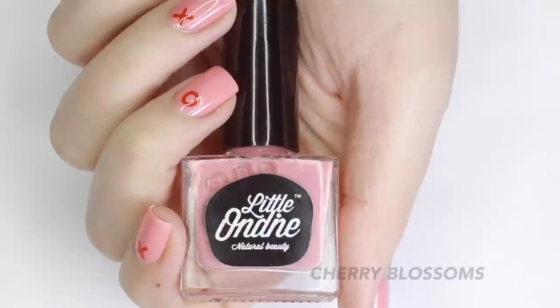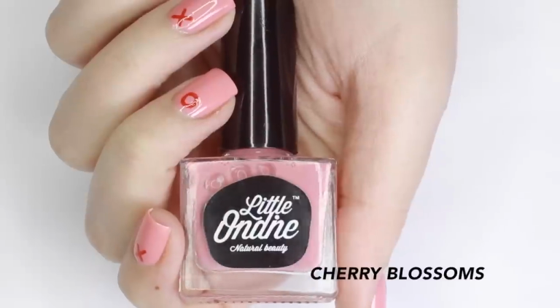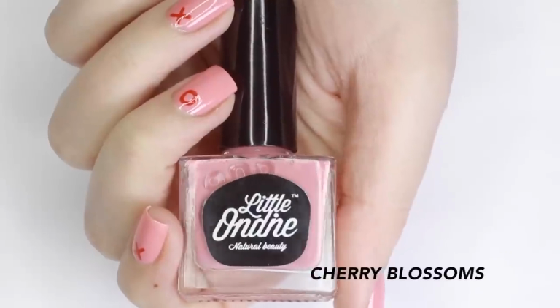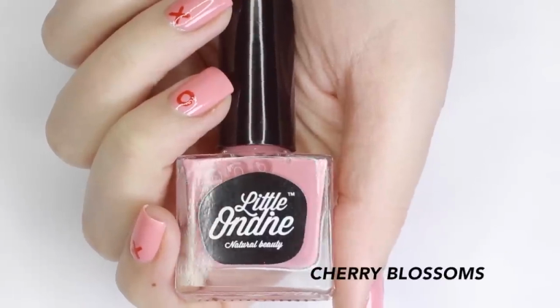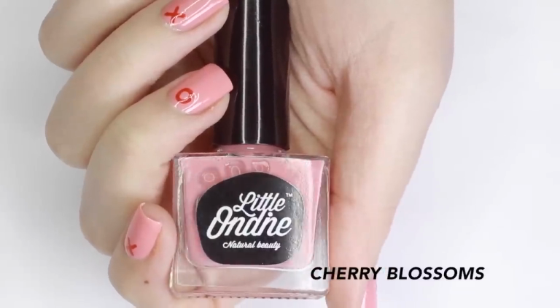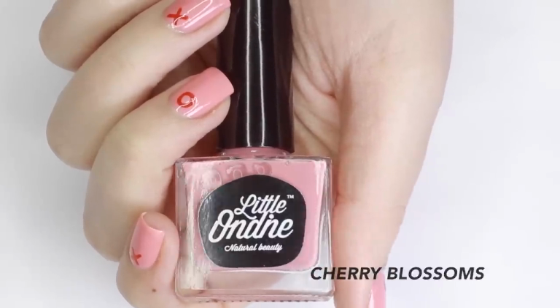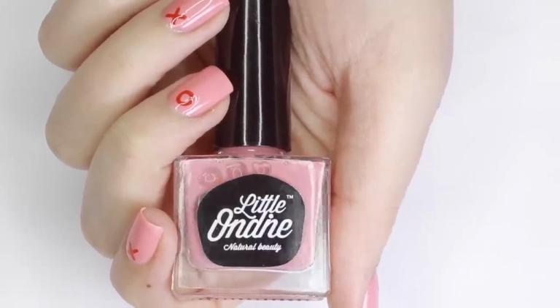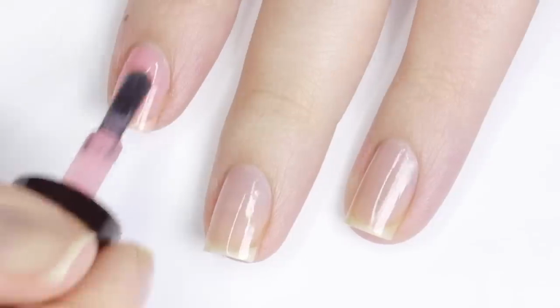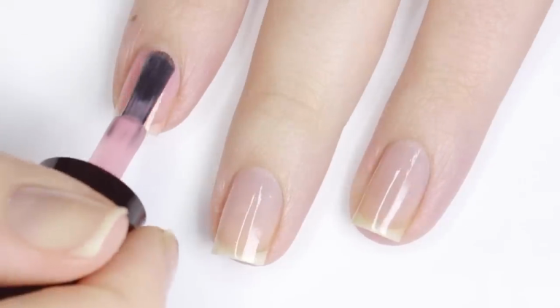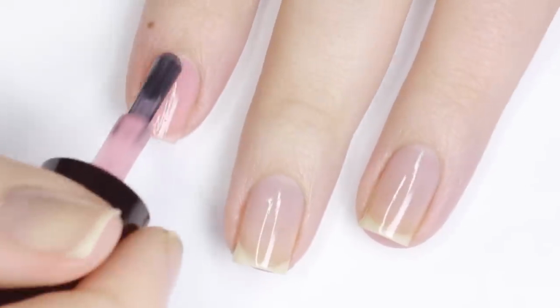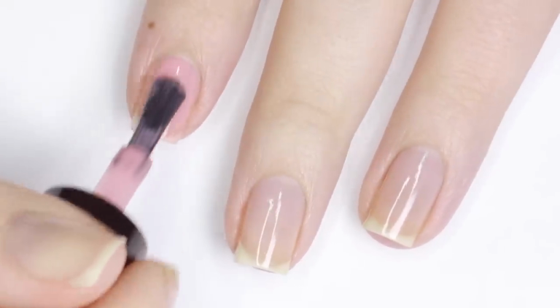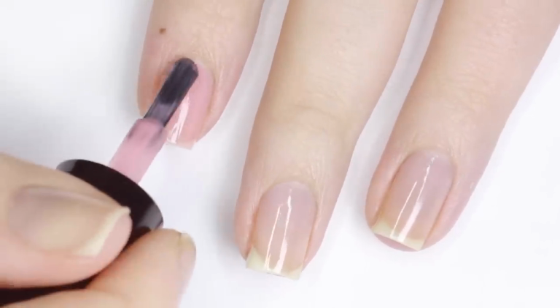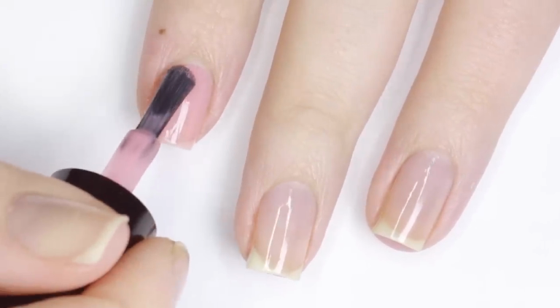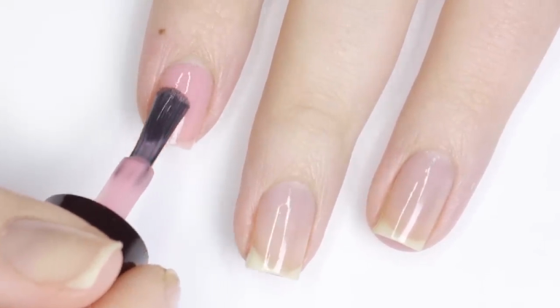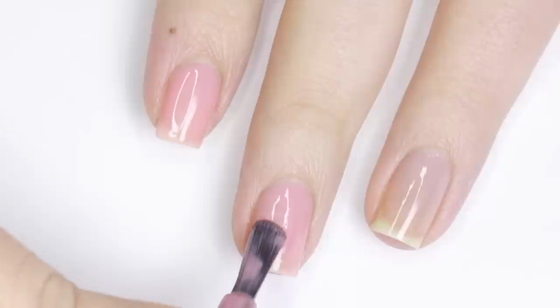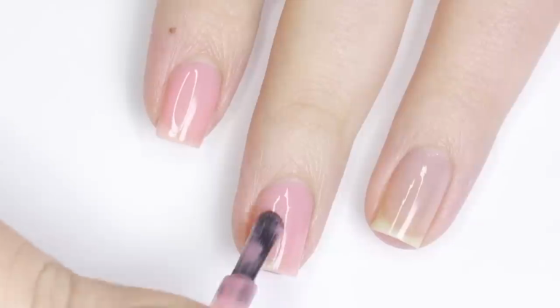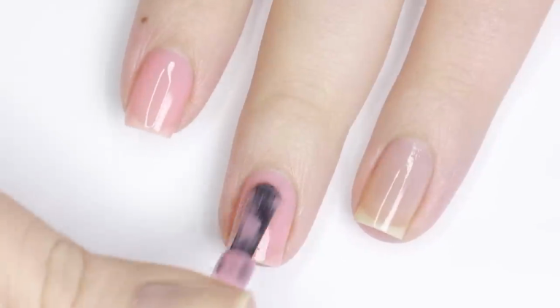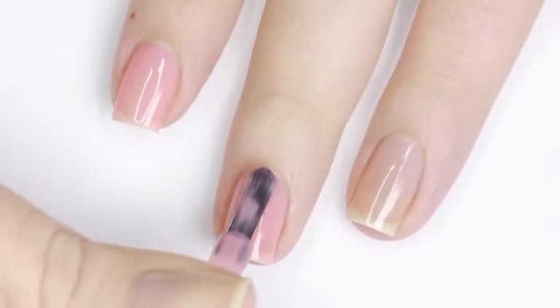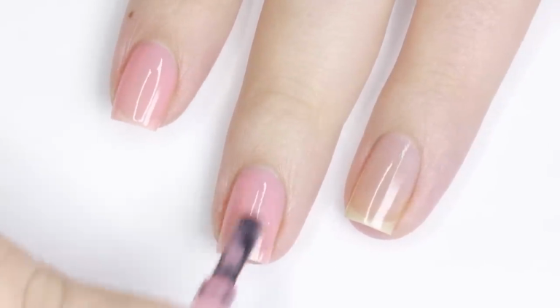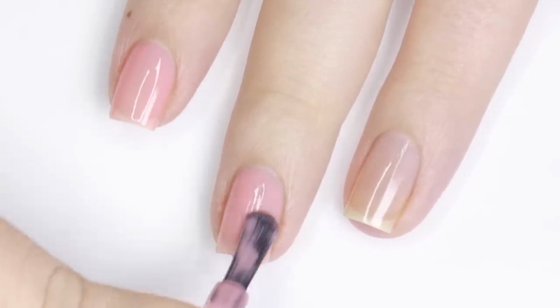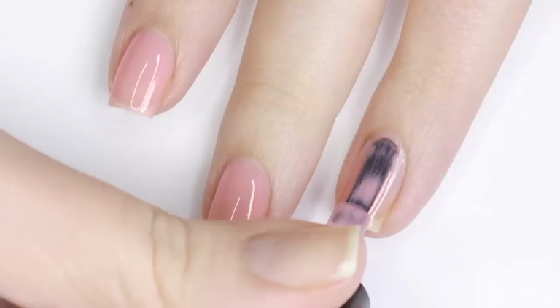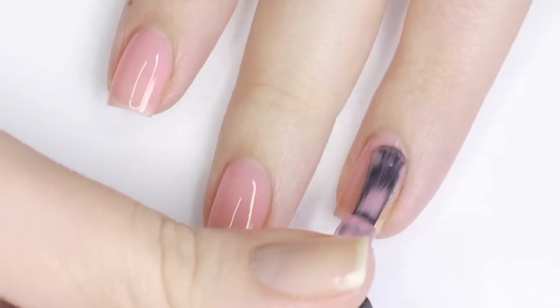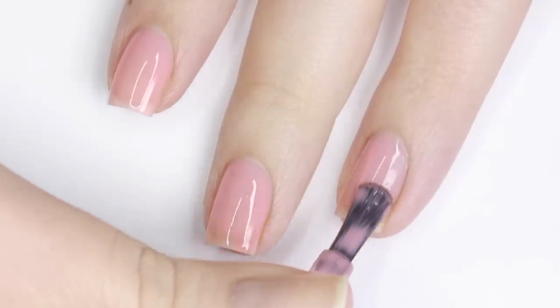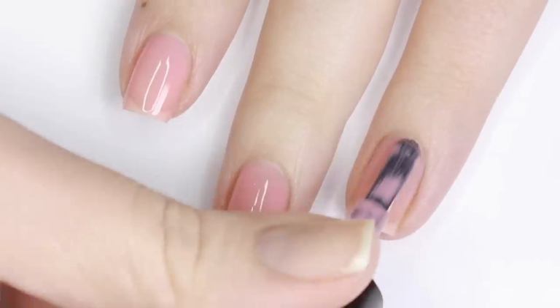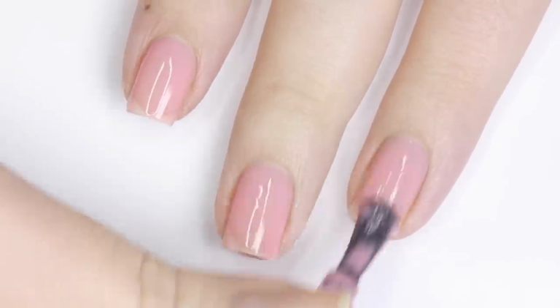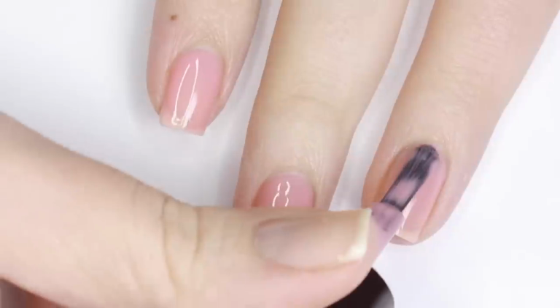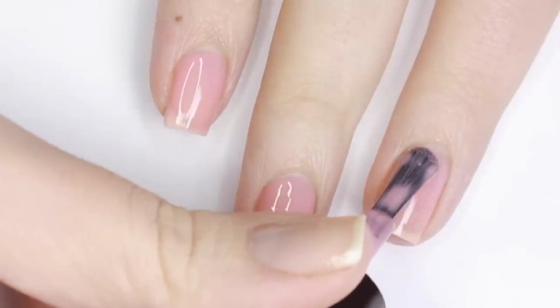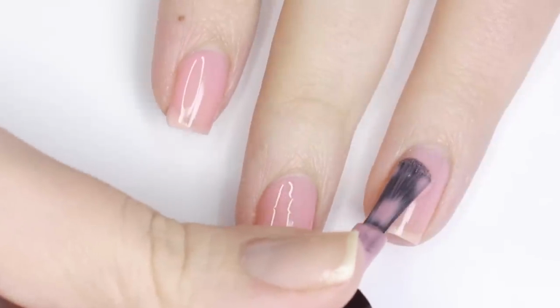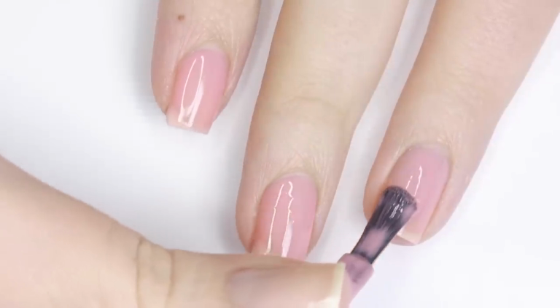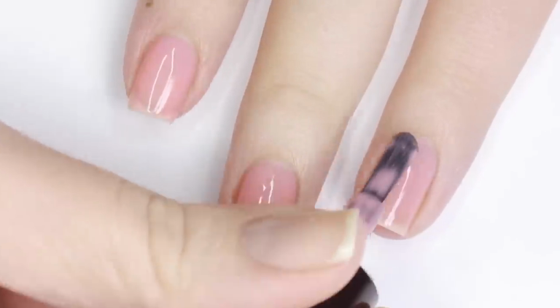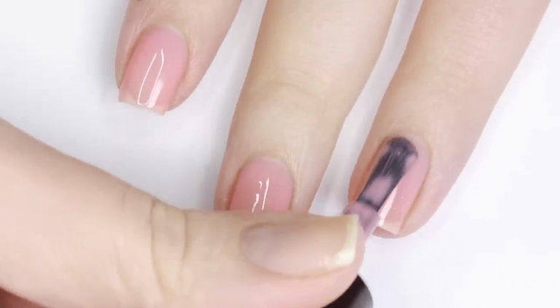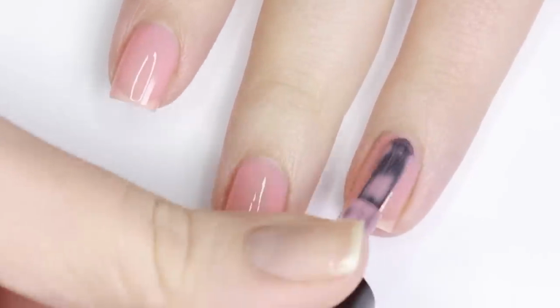For the next design I'll be starting with this really pretty medium-toned pink. This polish was on the sheer side, but because Little Ondine polishes are water-based they dry super fast, so three coats was maybe like three minutes for me.